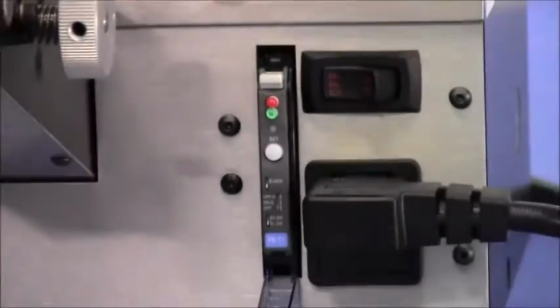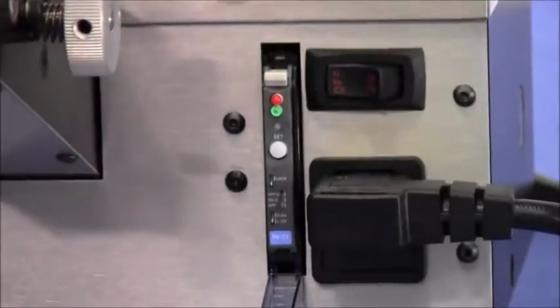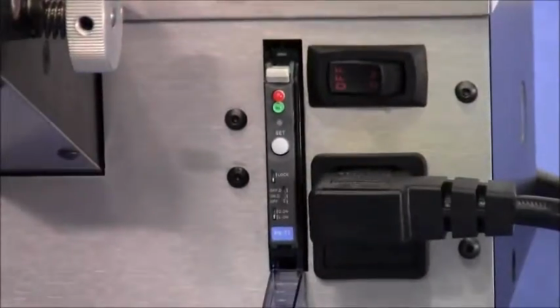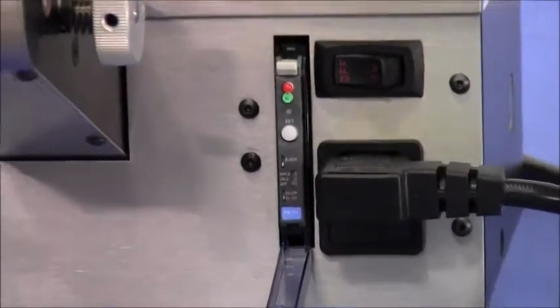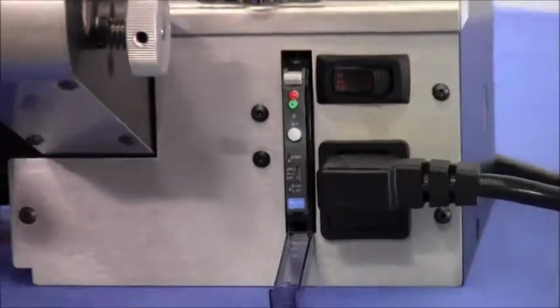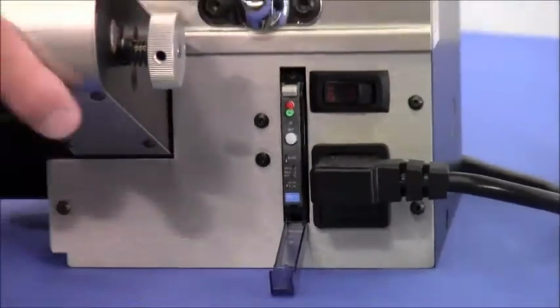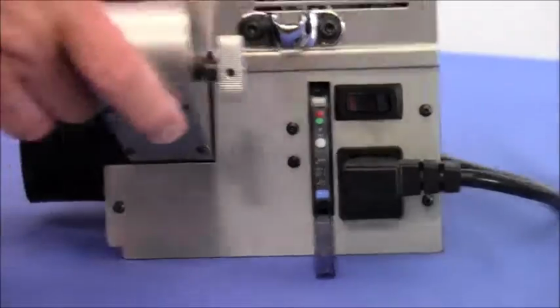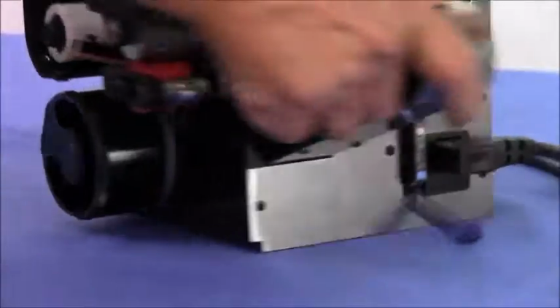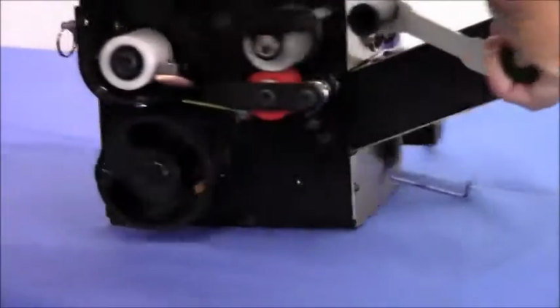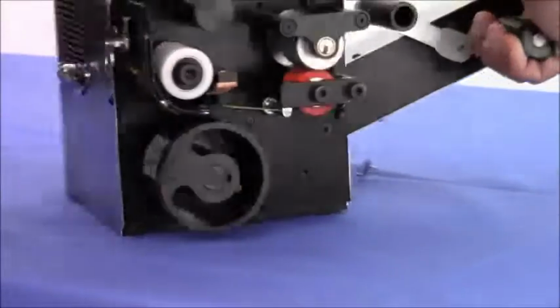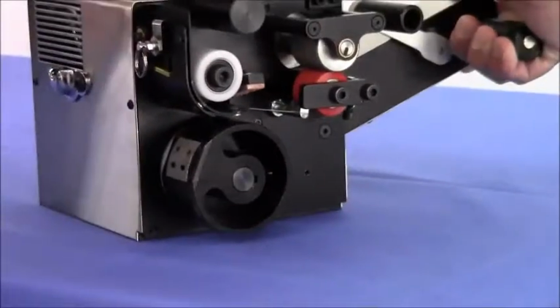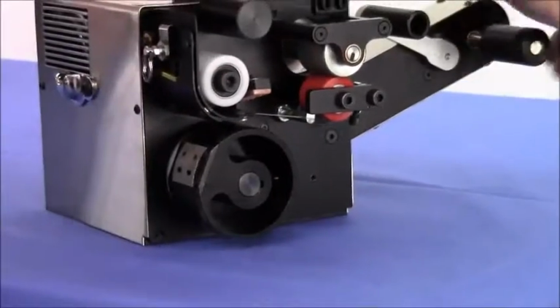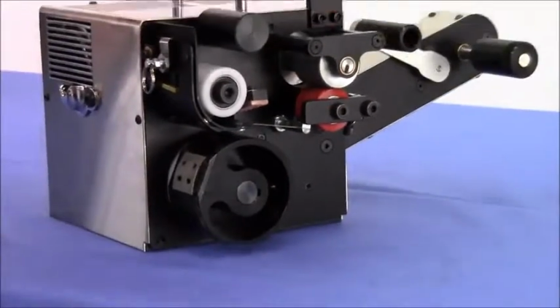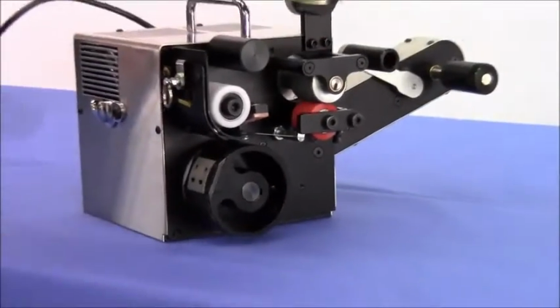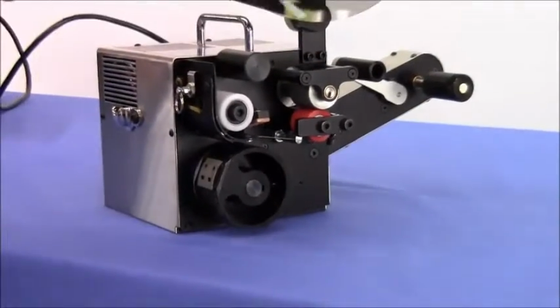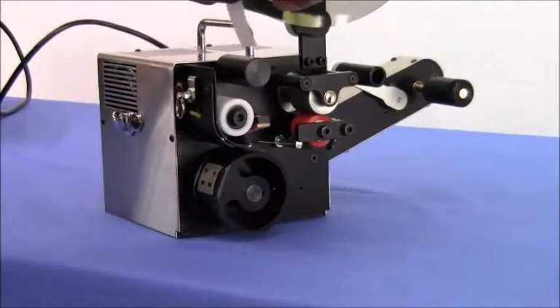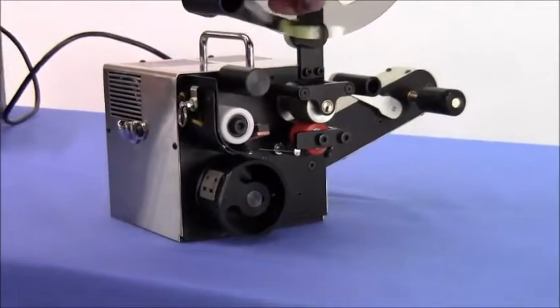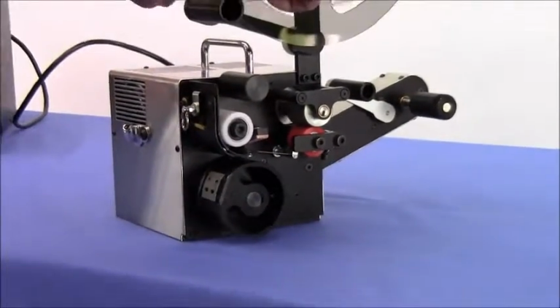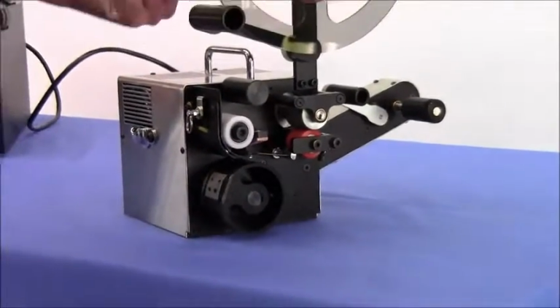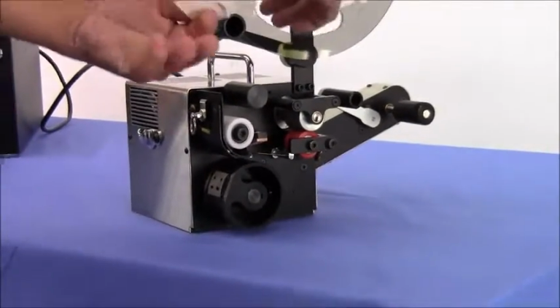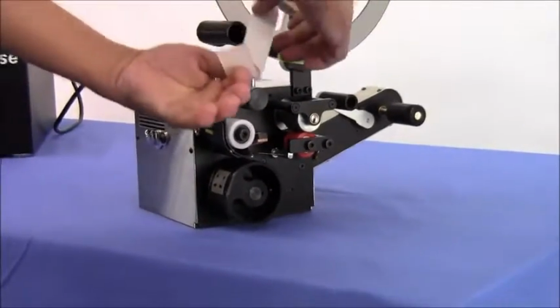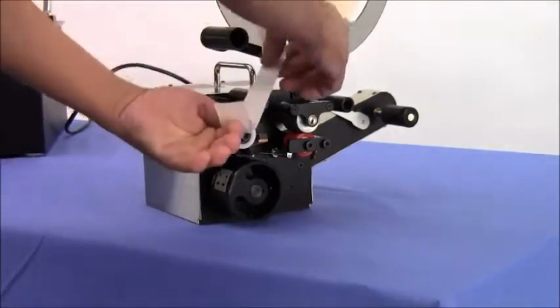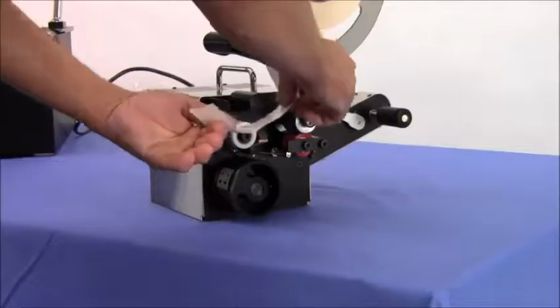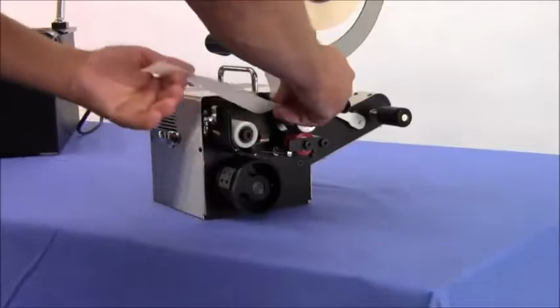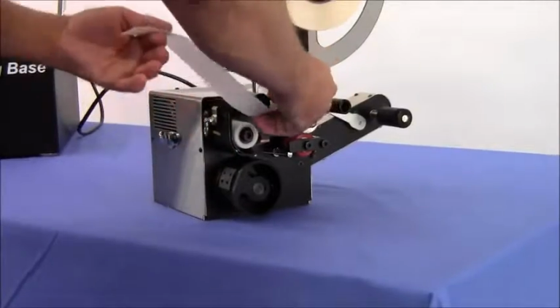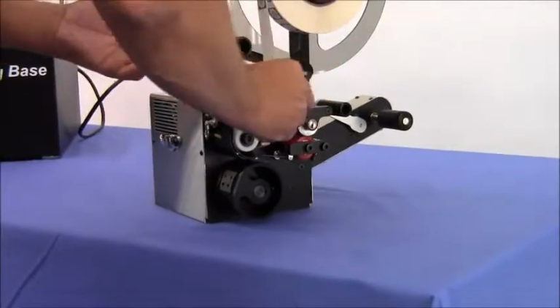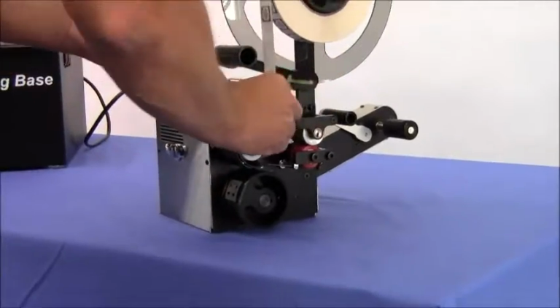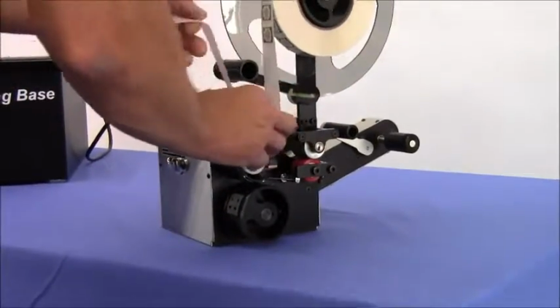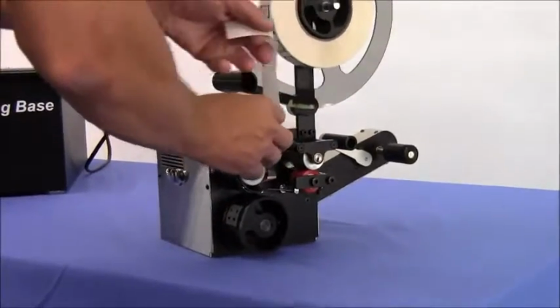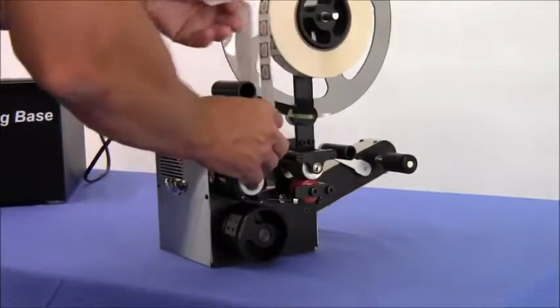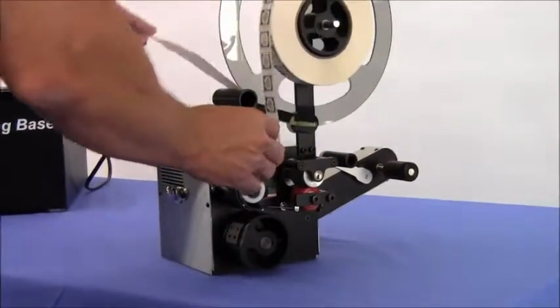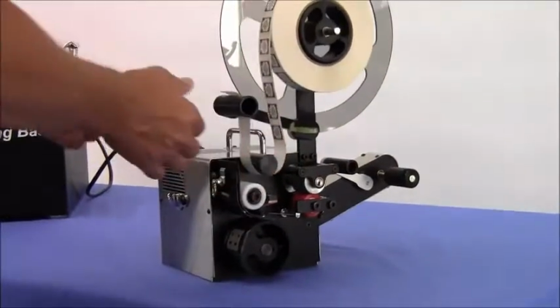This set button is used to calibrate the sensor for different variations in backing paper. Calibration is done when loading the stamp affixer.